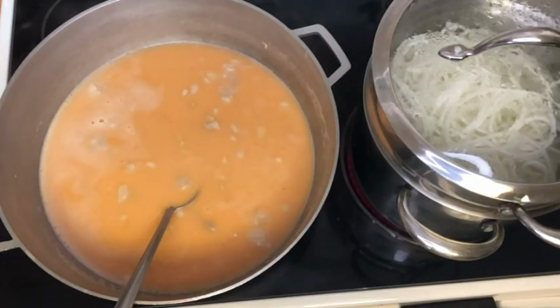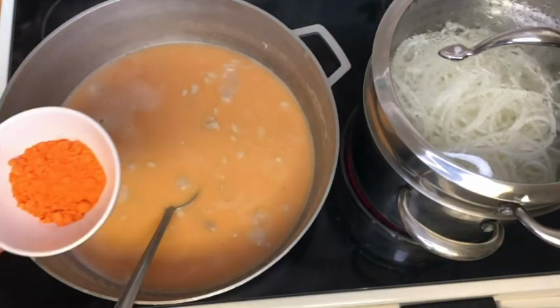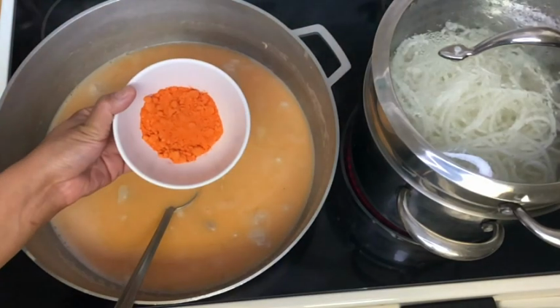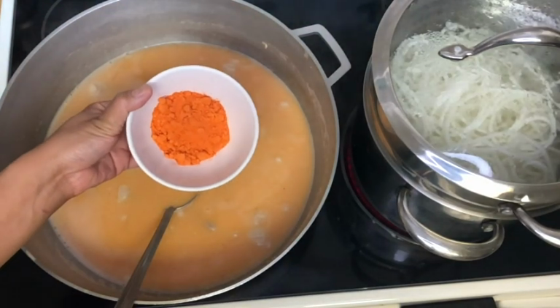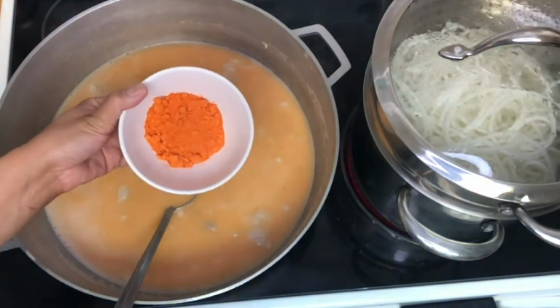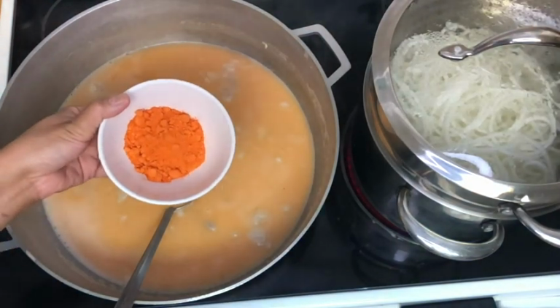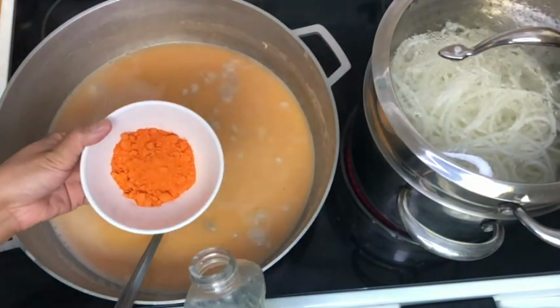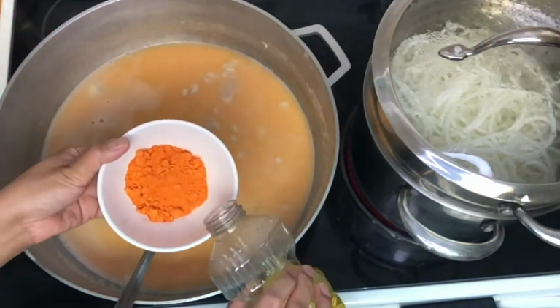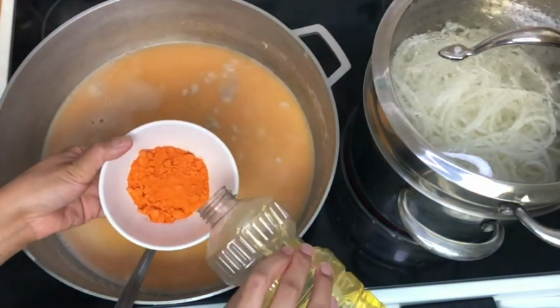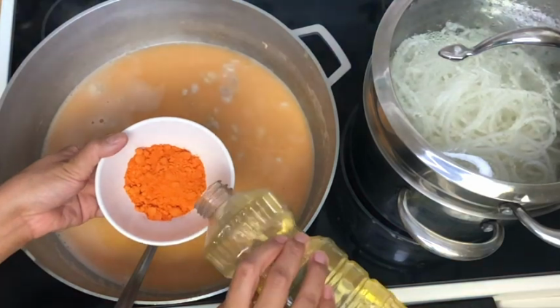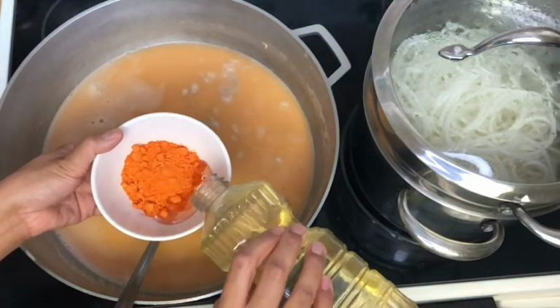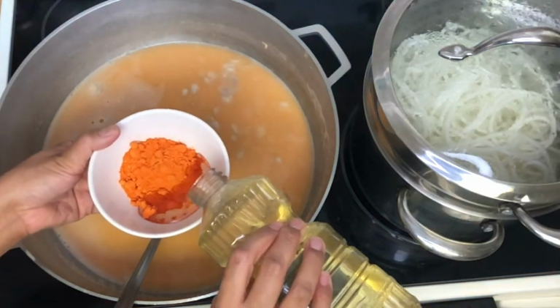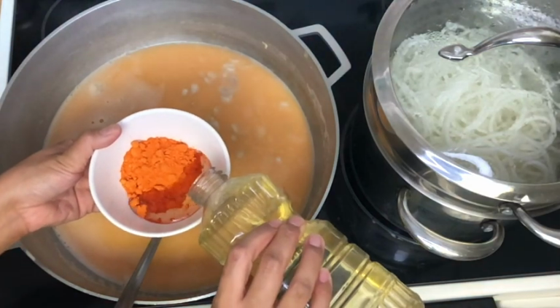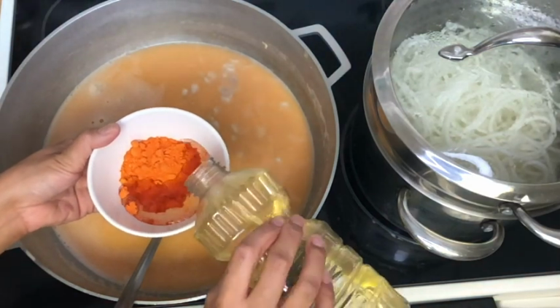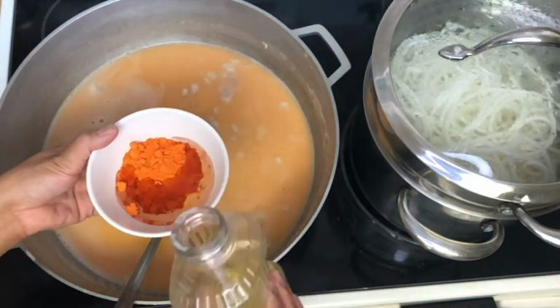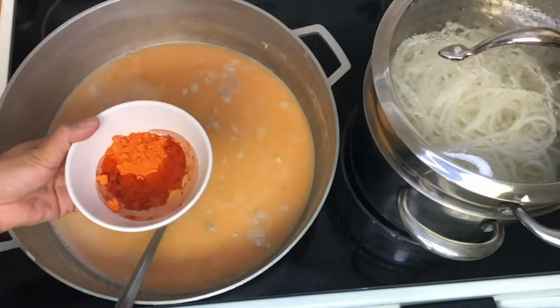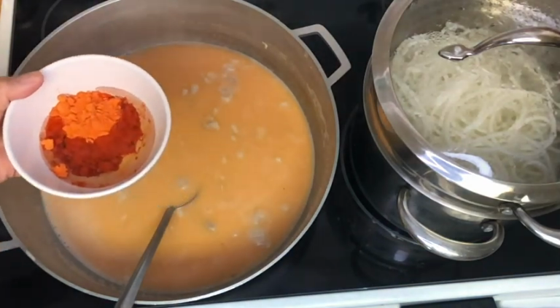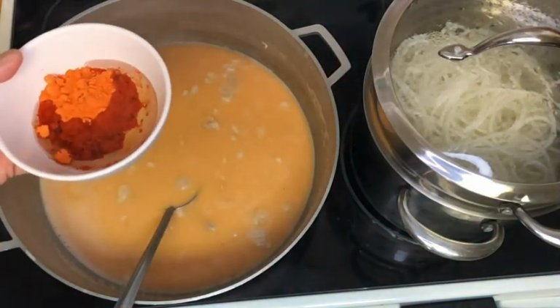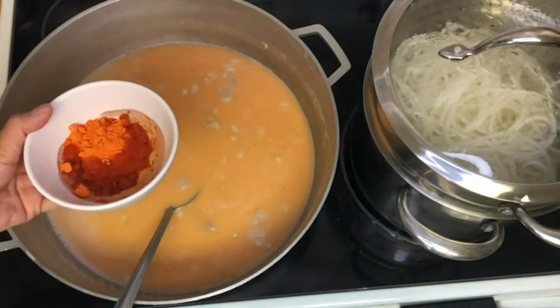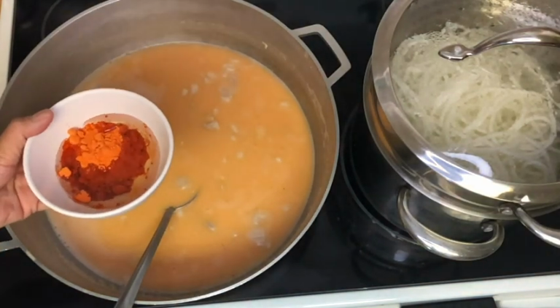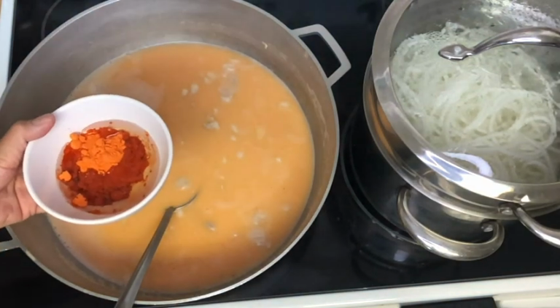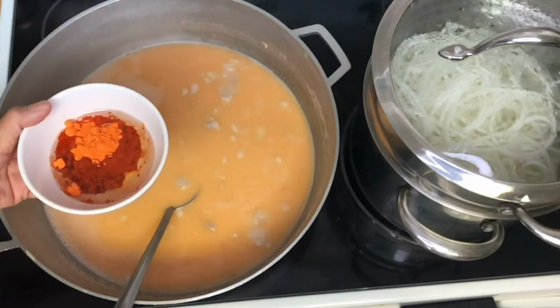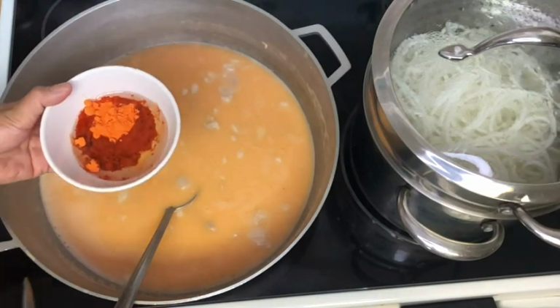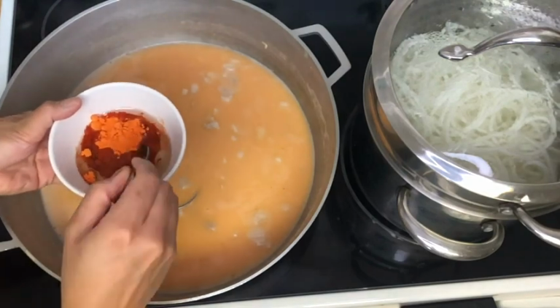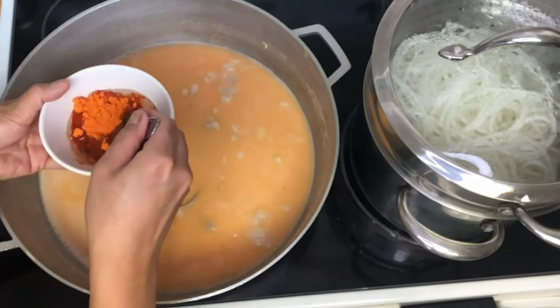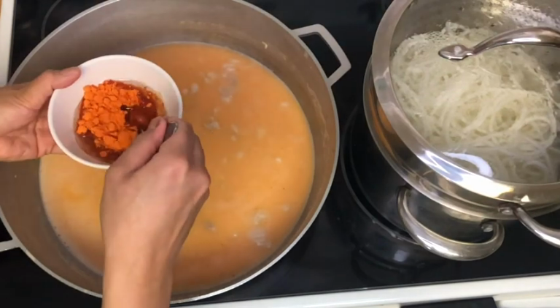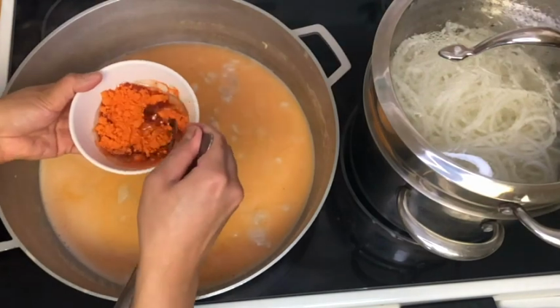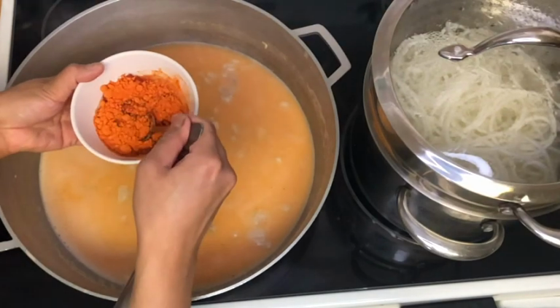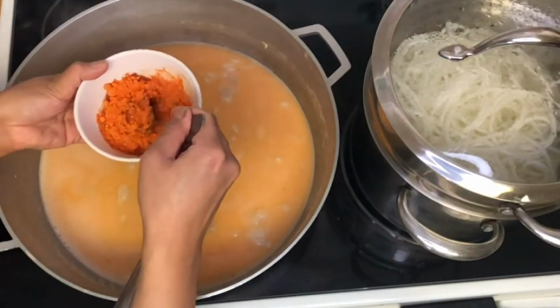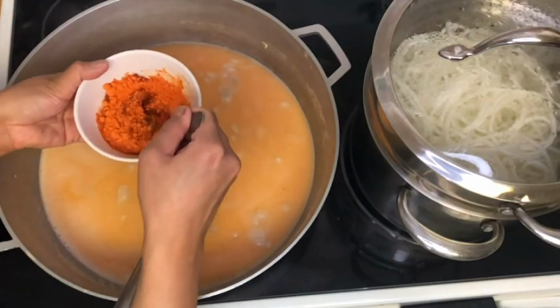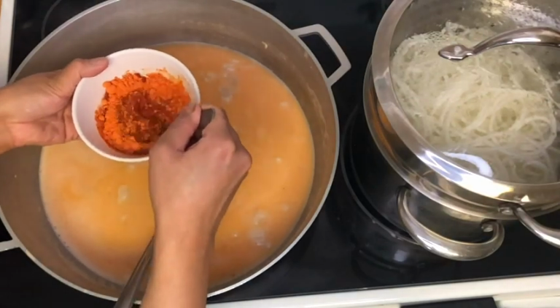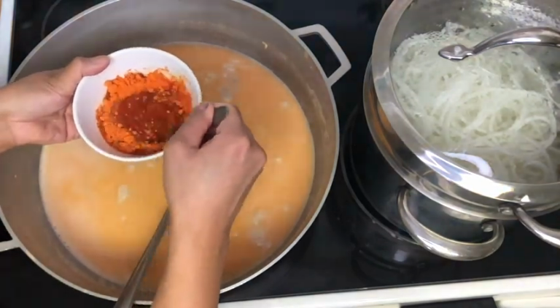I have some achiote powder and this is what we're going to use to color our pancit. I'm adding just a little oil so I can mix it in and add it into our pancit.